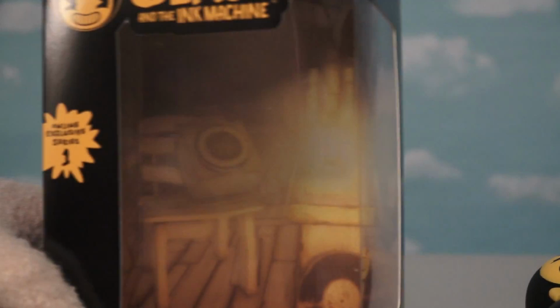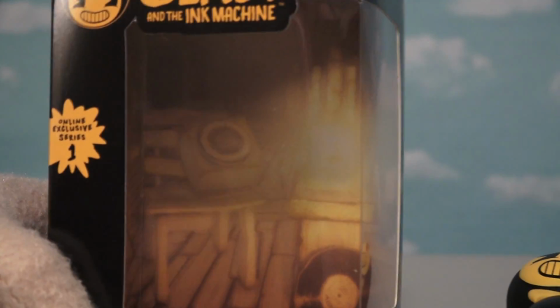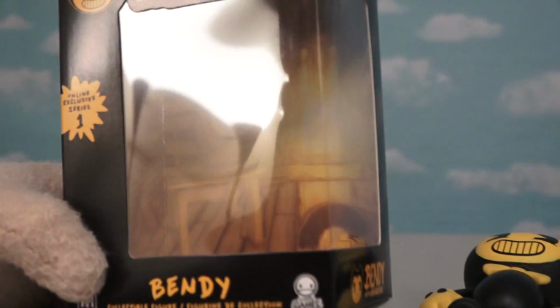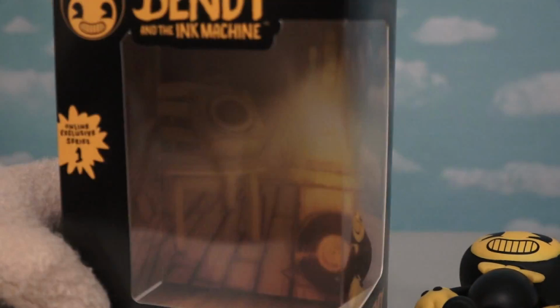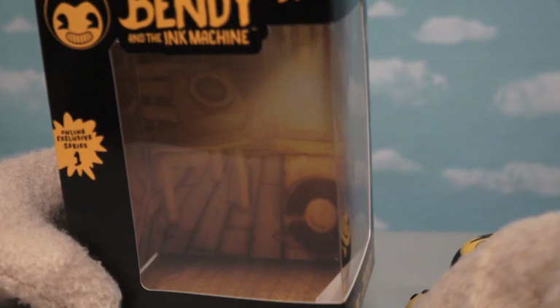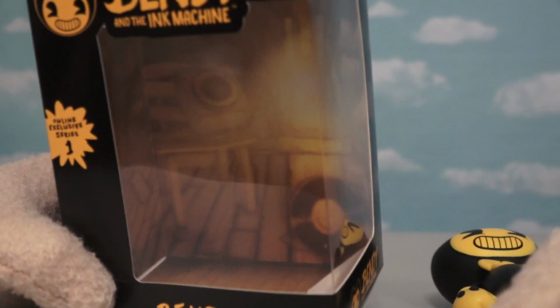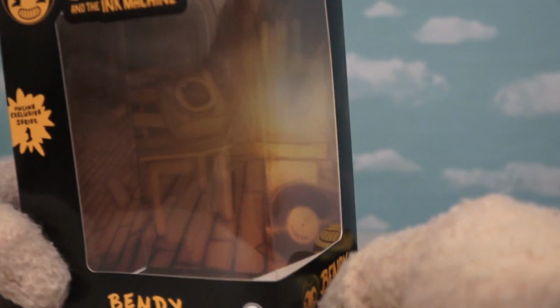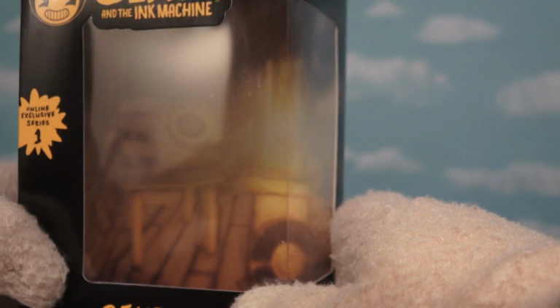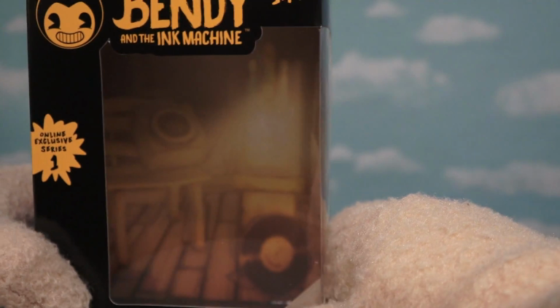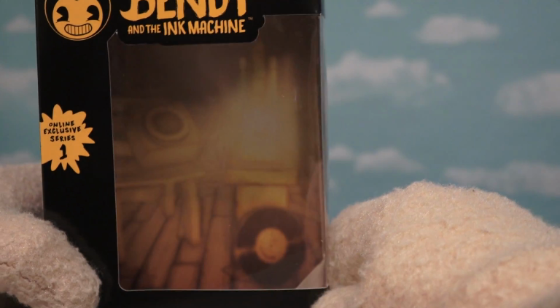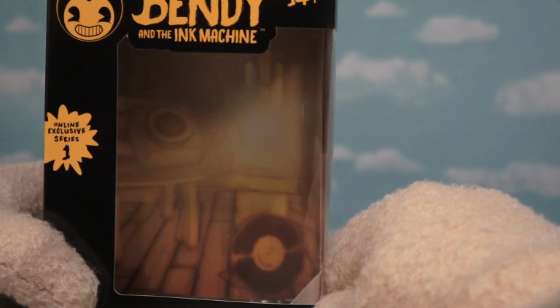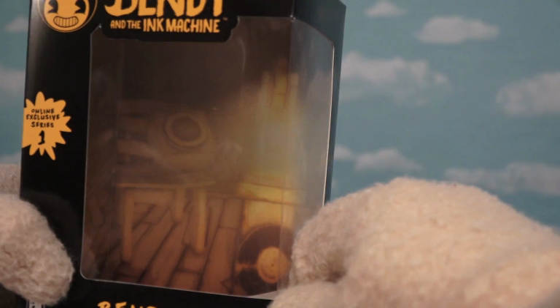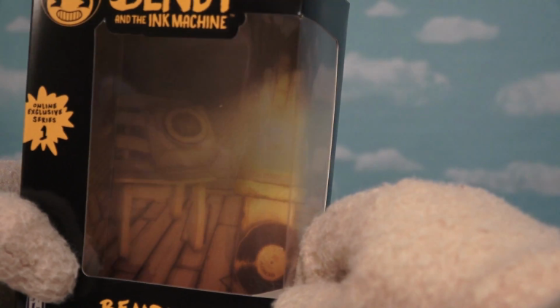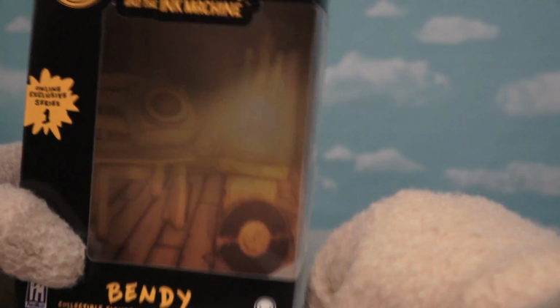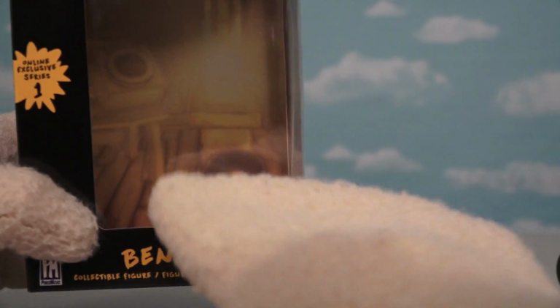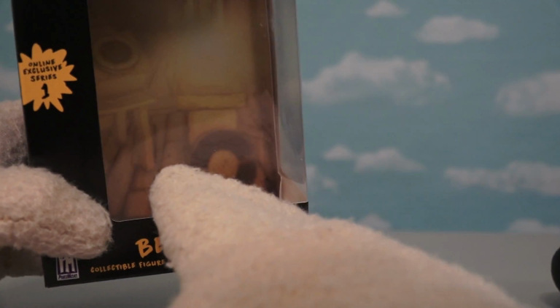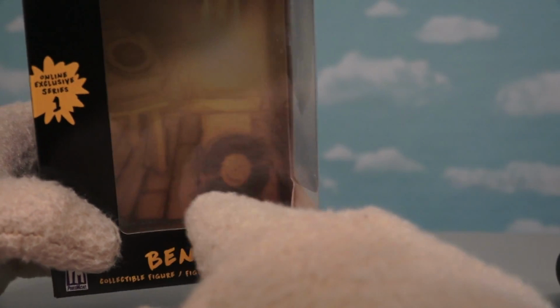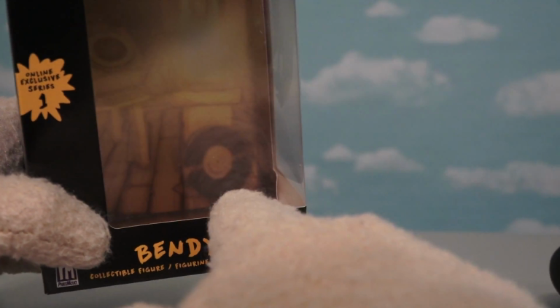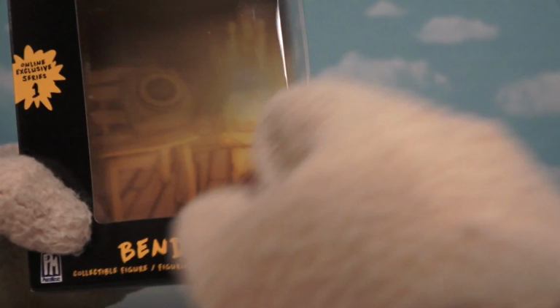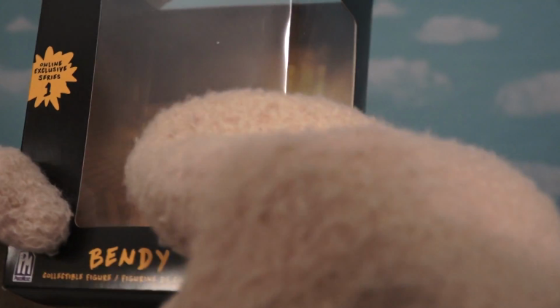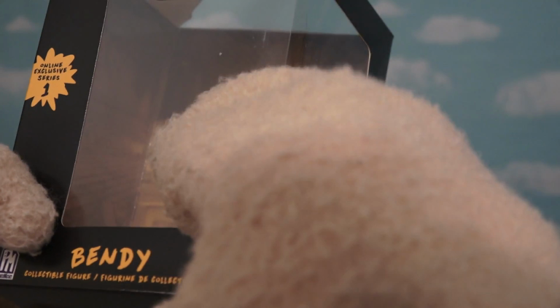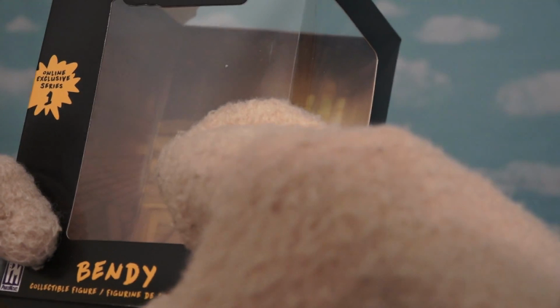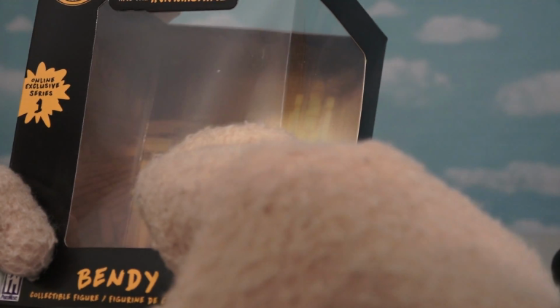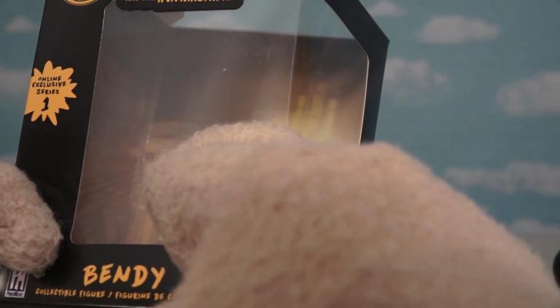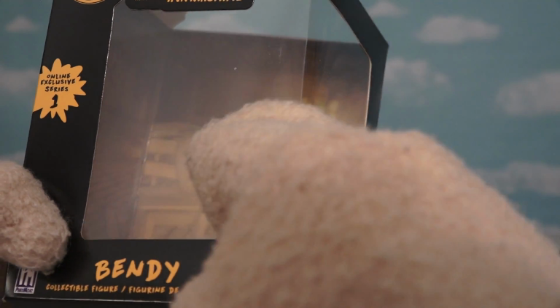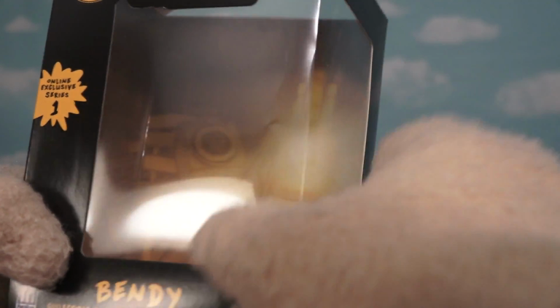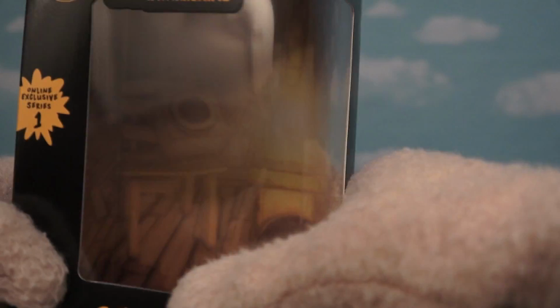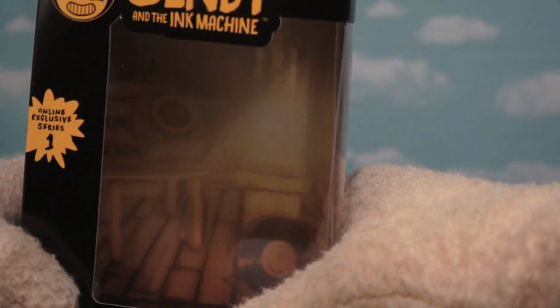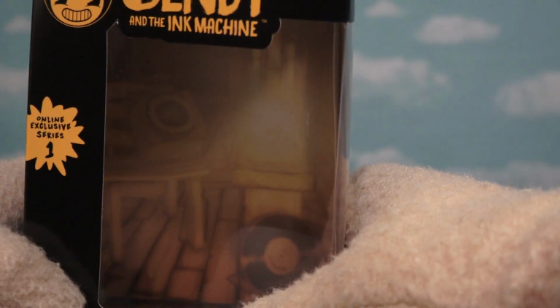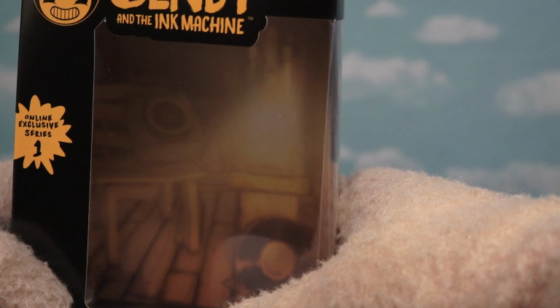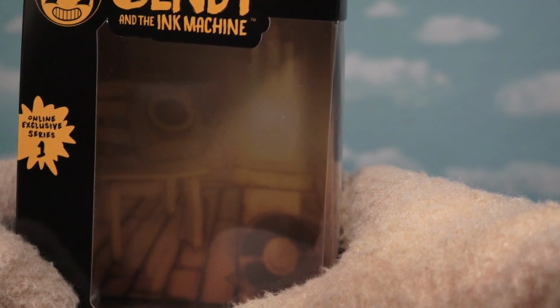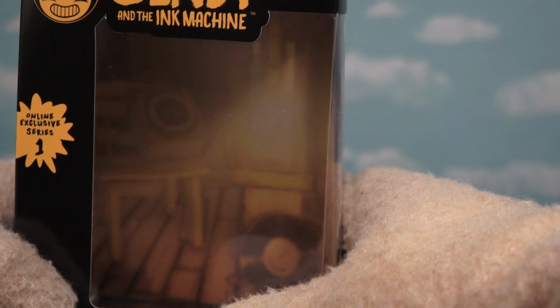If we look inside the box here, we see that there are a couple items from the Bendy game too. We've got the record there and we've got the speaker box over there. Let's just hope Sammy Lawrence's voice doesn't come out of it!